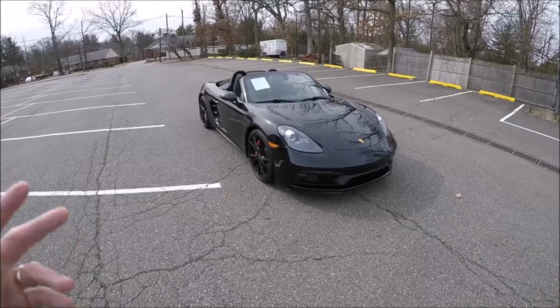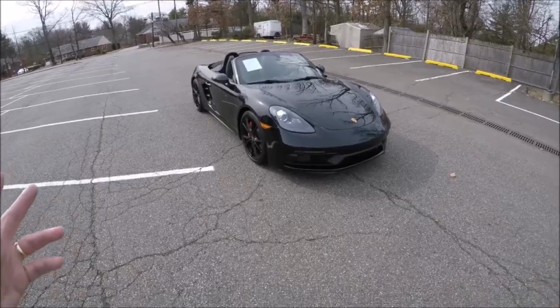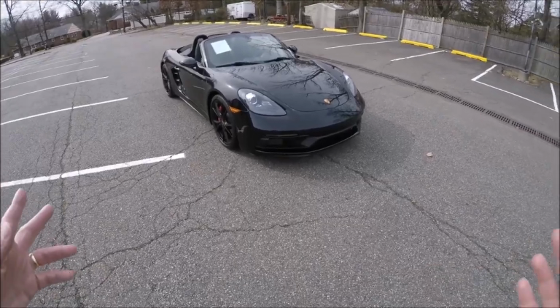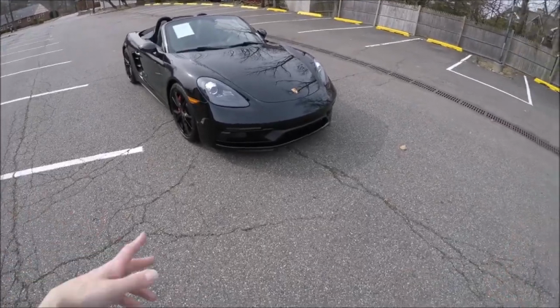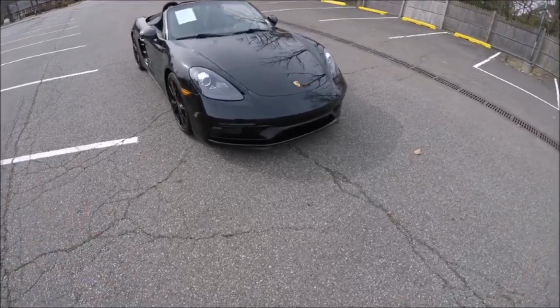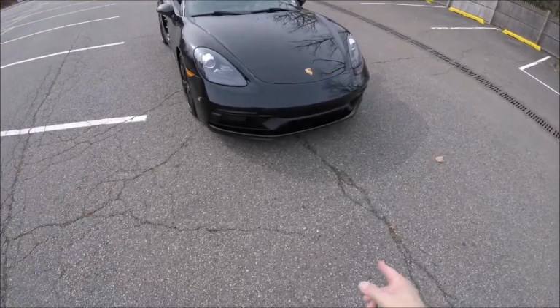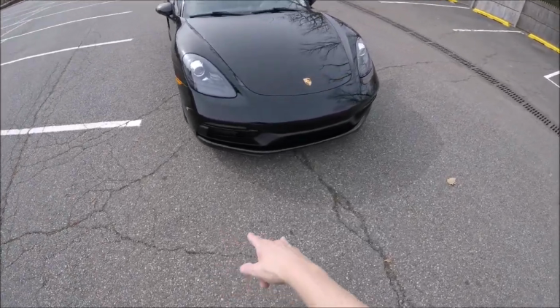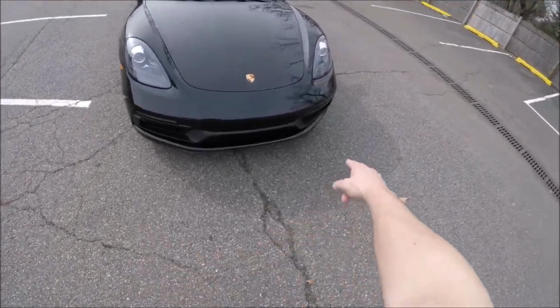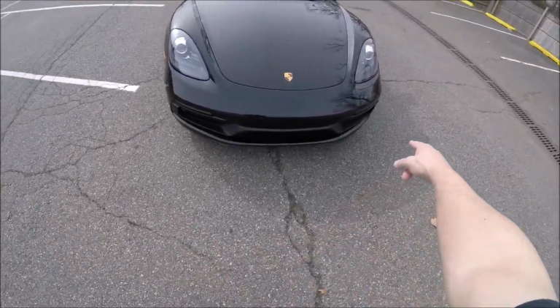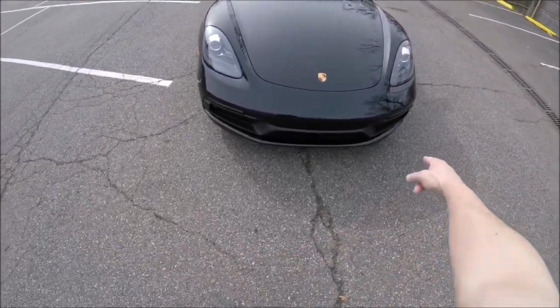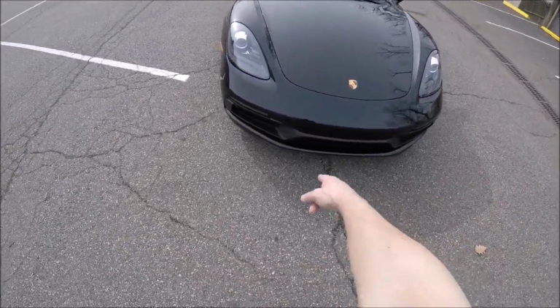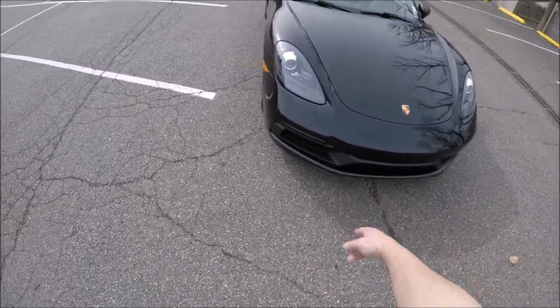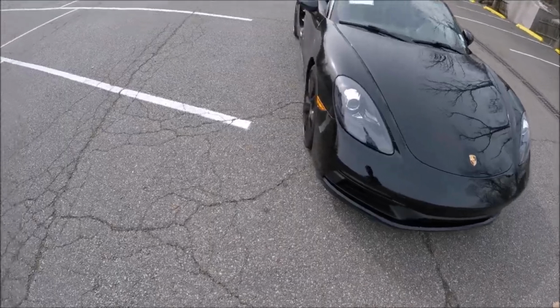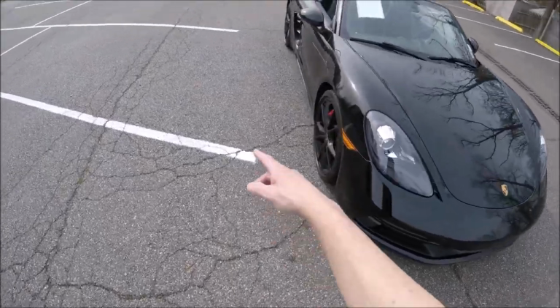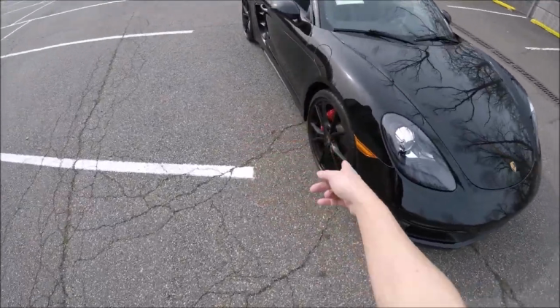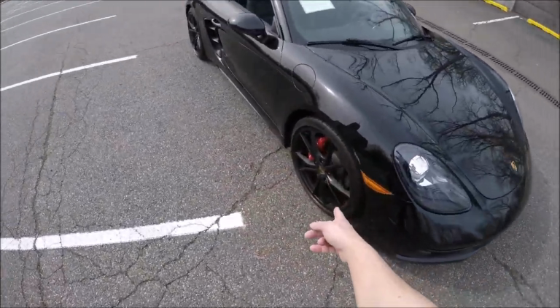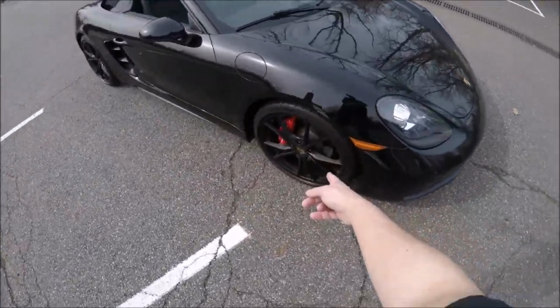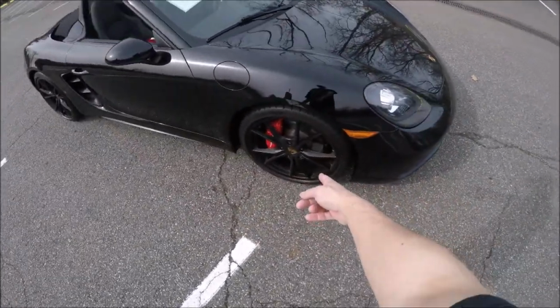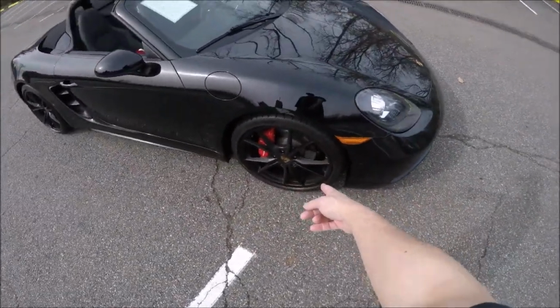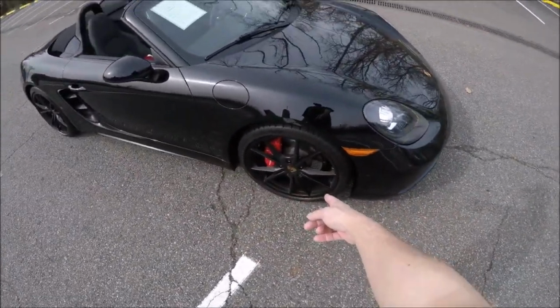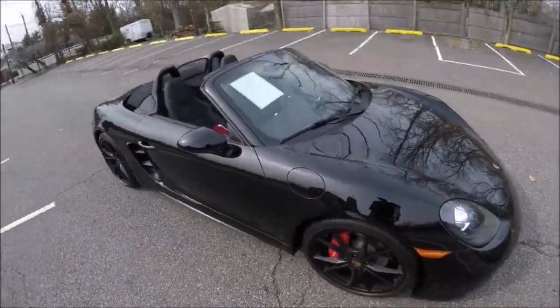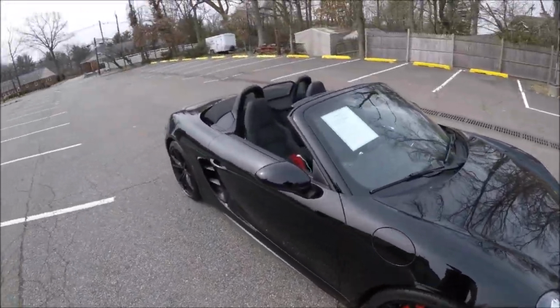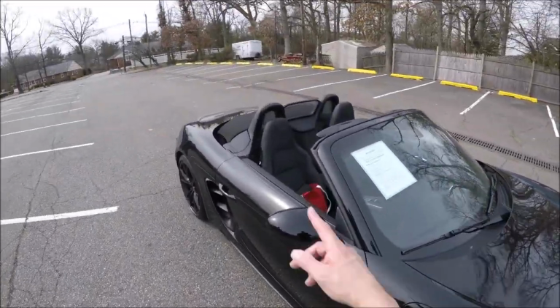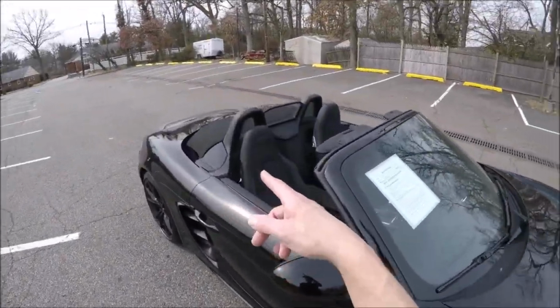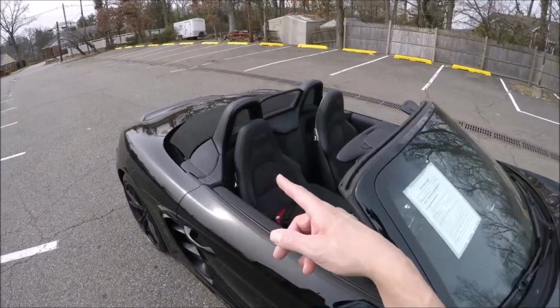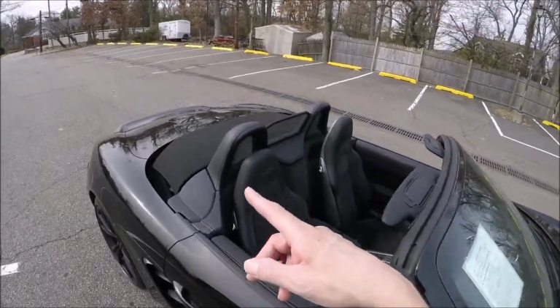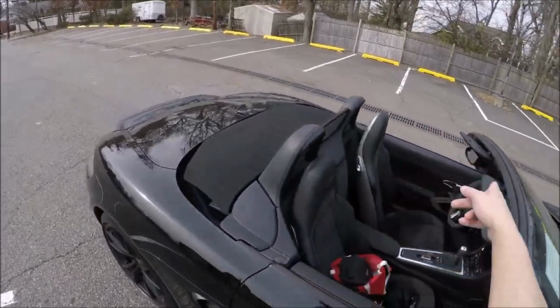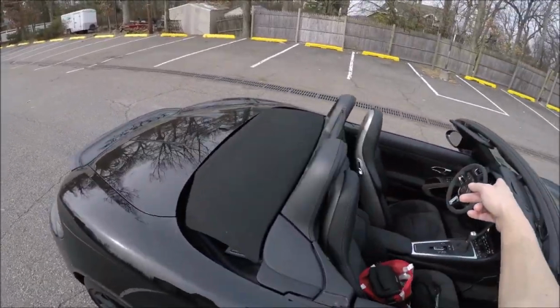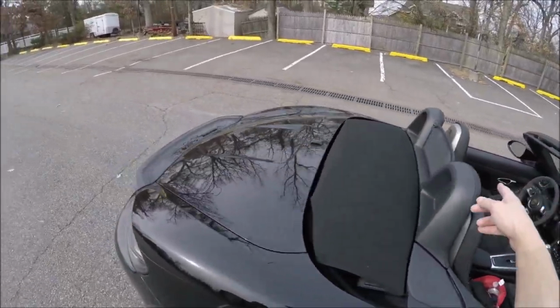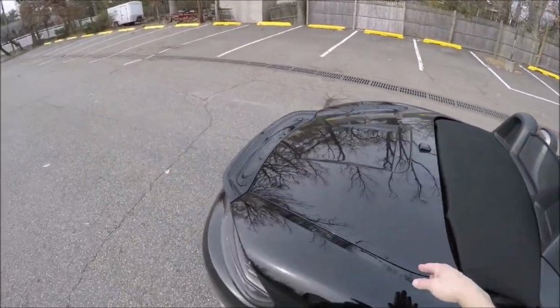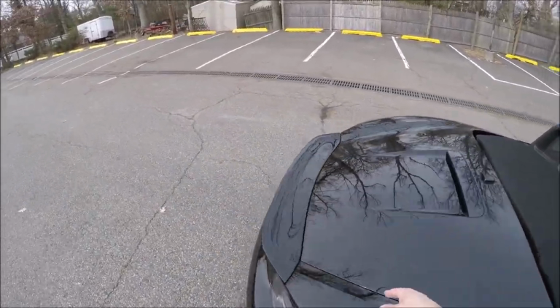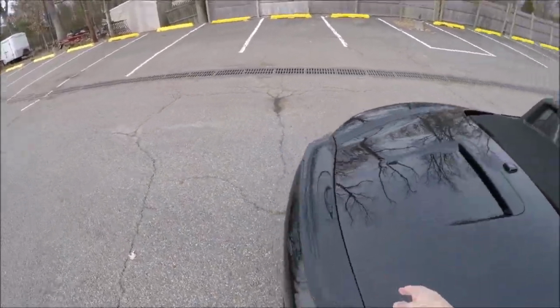So how do you know you have a GTS? You have a different front fascia for the GTS models, you have black wheels, and you get the Alcantara seats and steering wheel, which we'll come out and look at in a second.